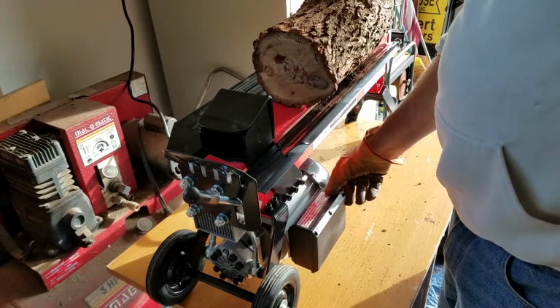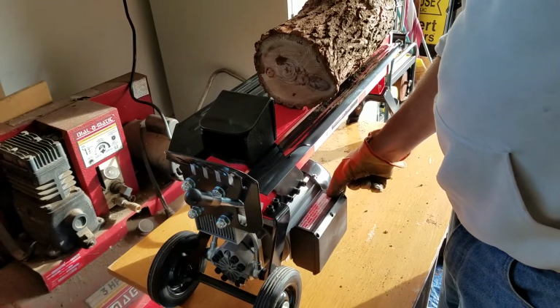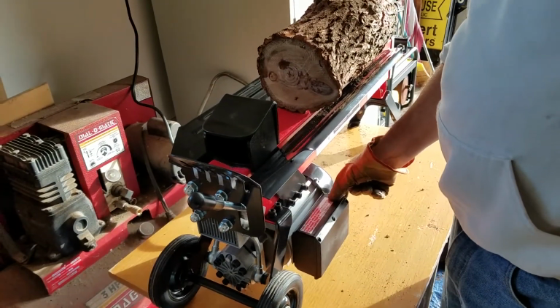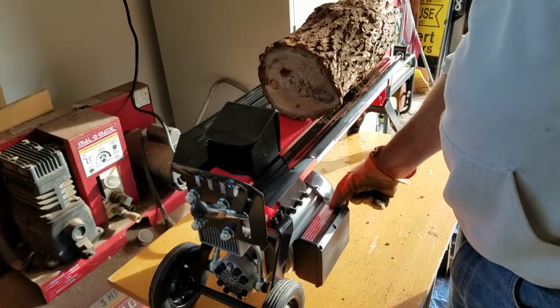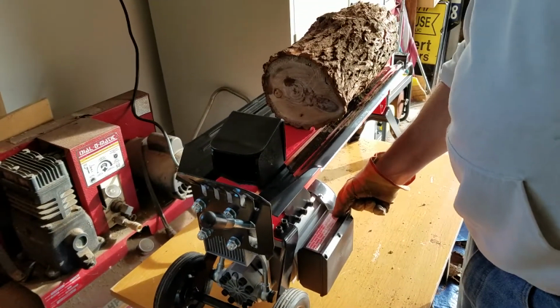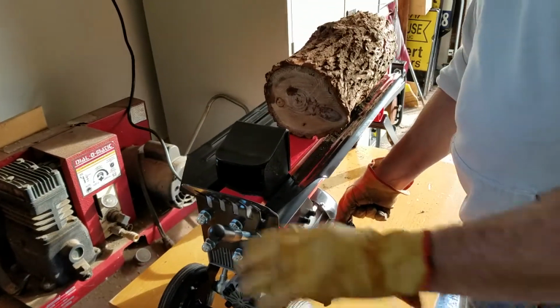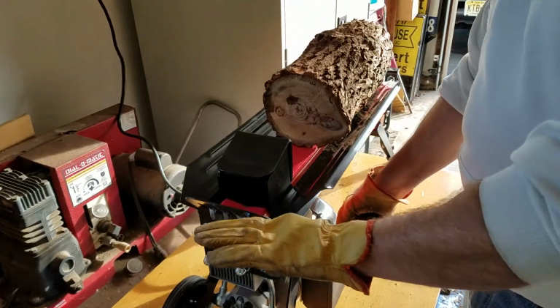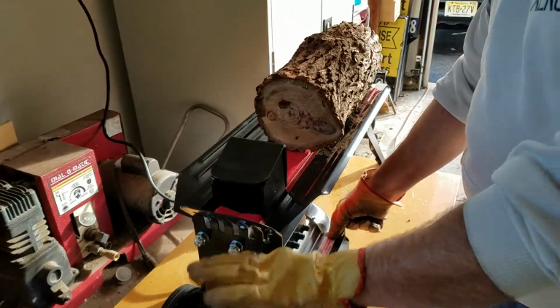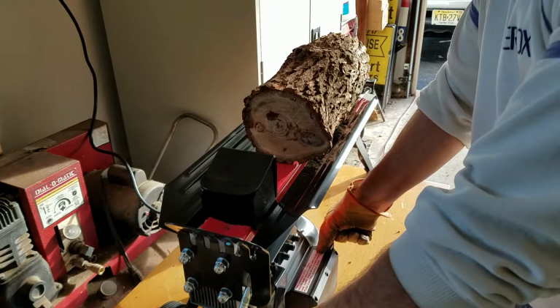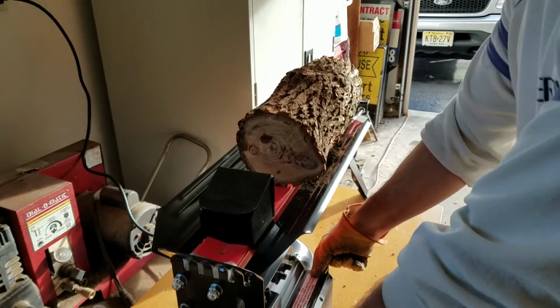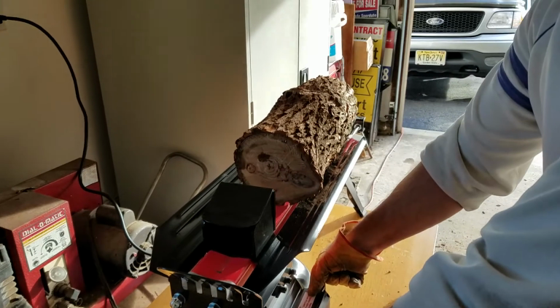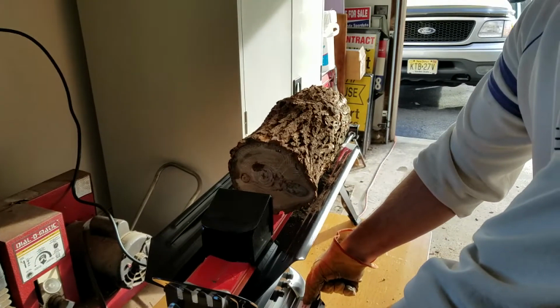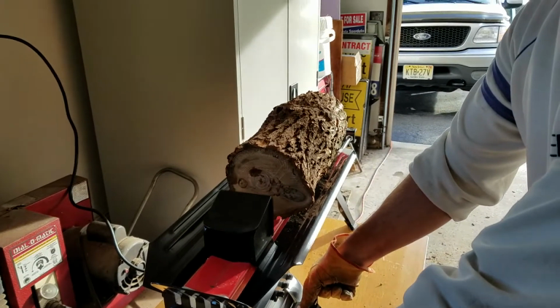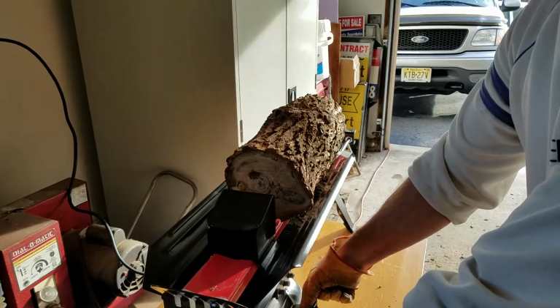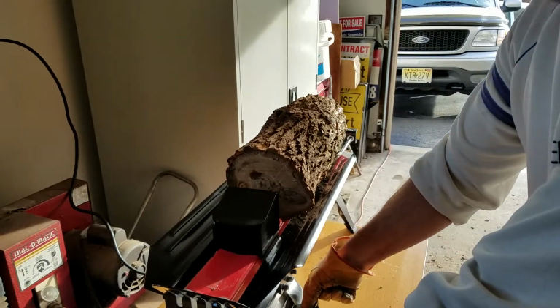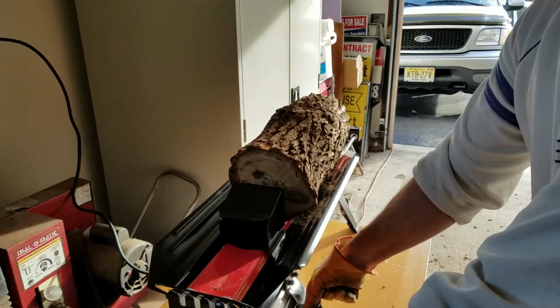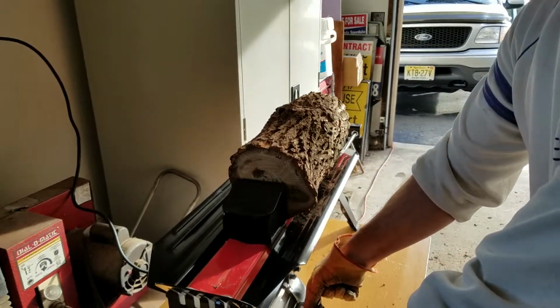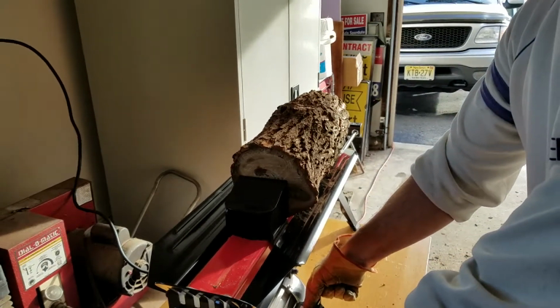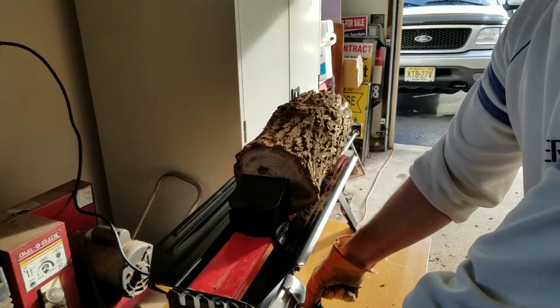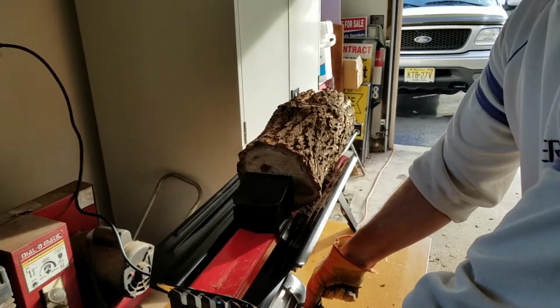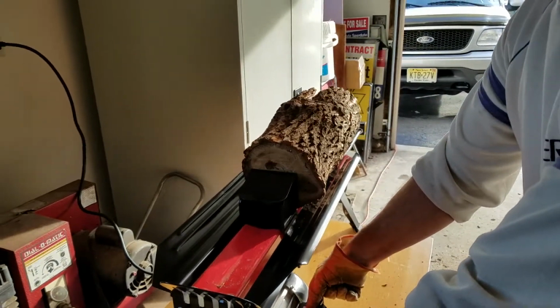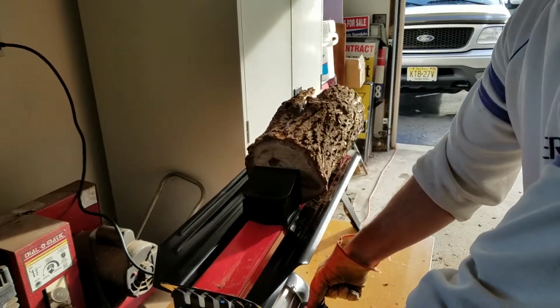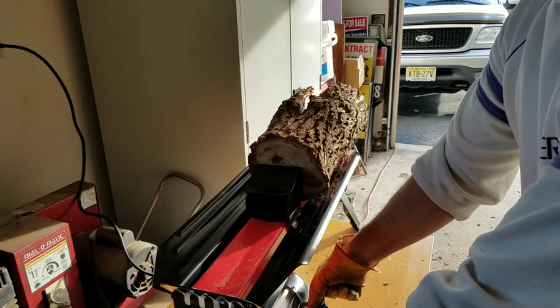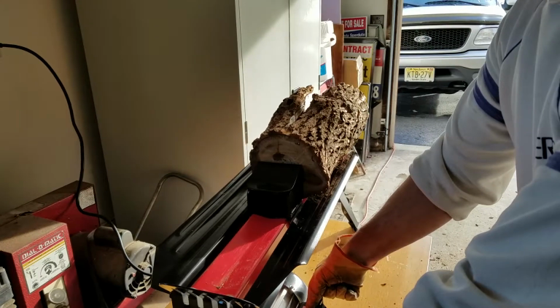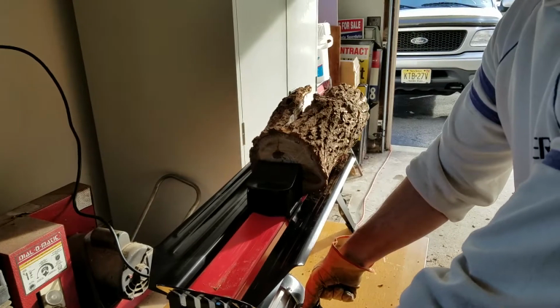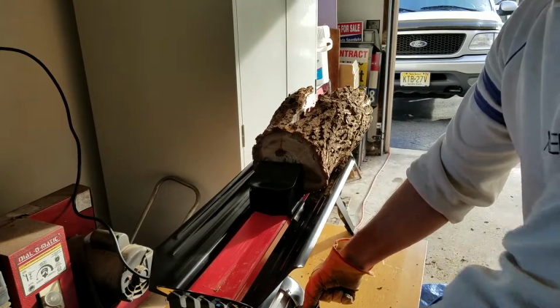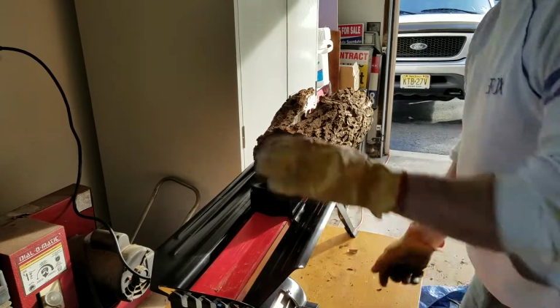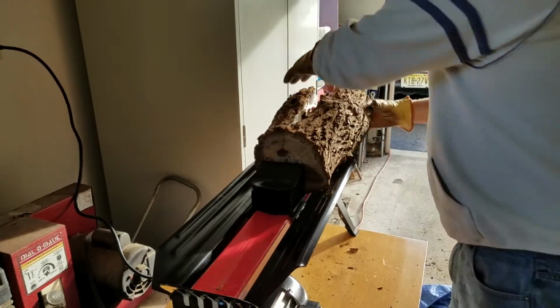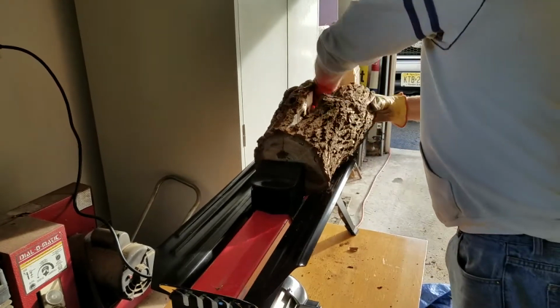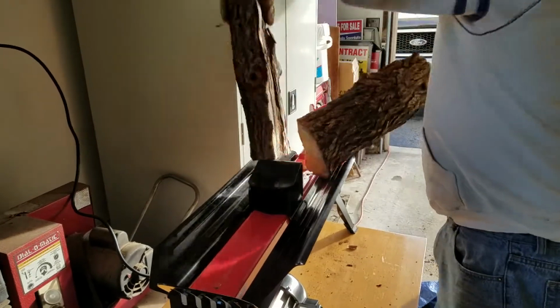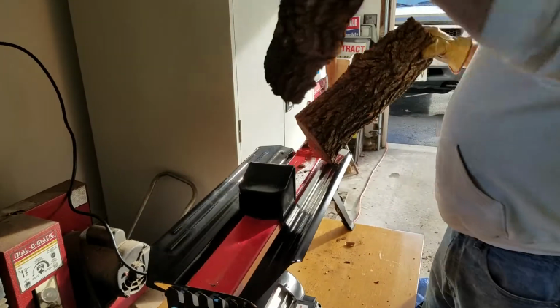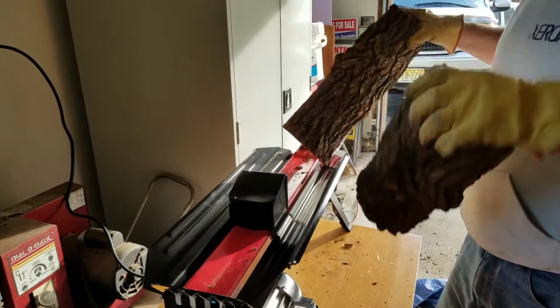Alright, ready? Here we go. Splits nice.